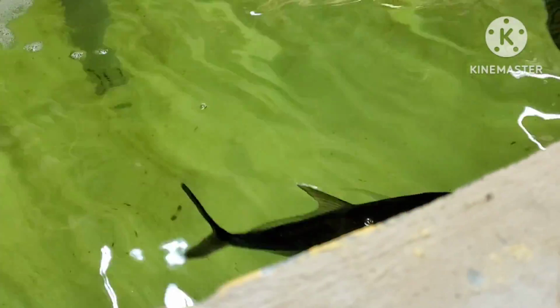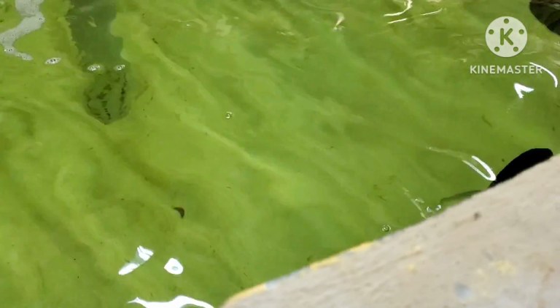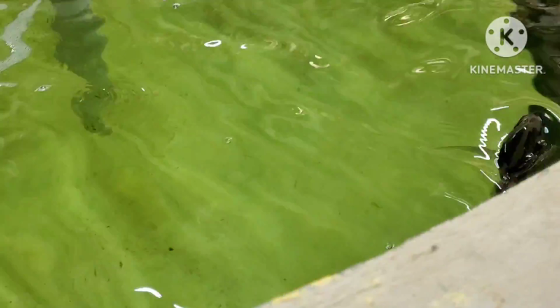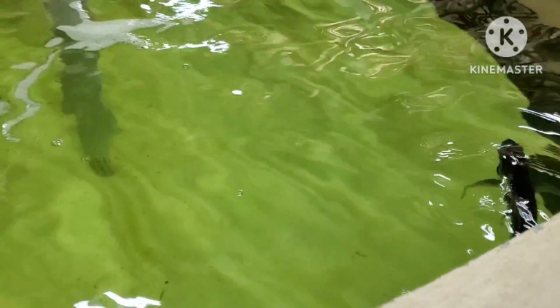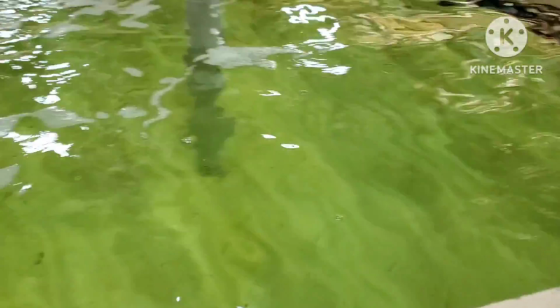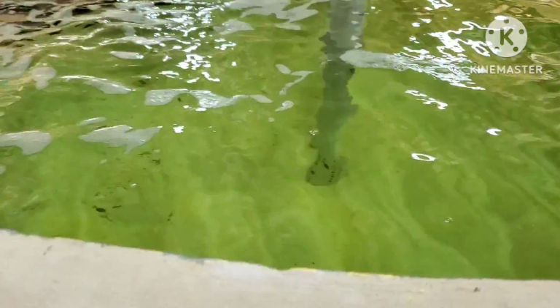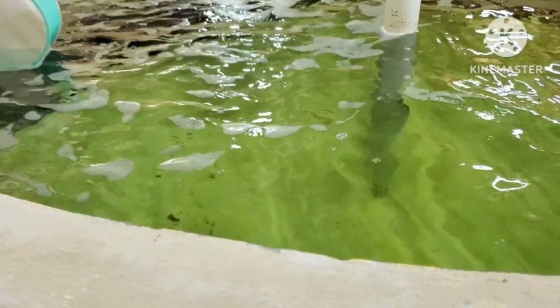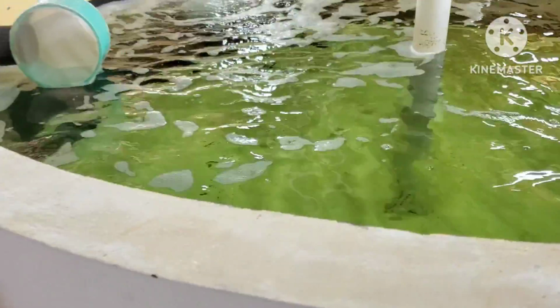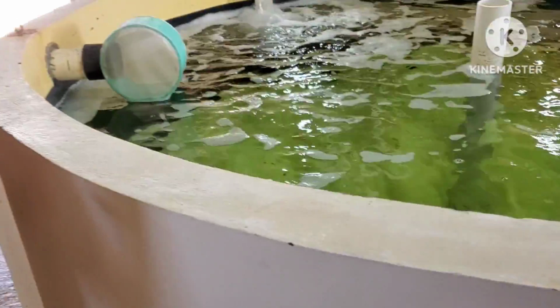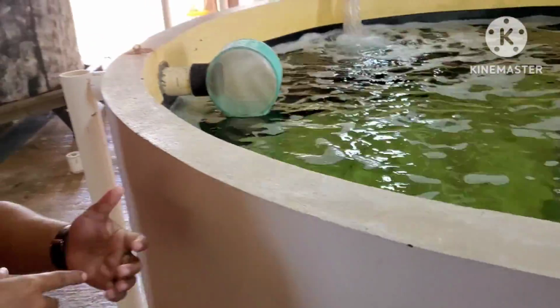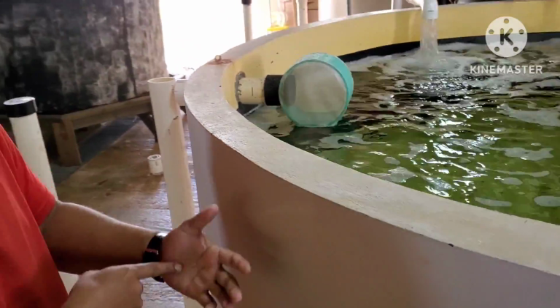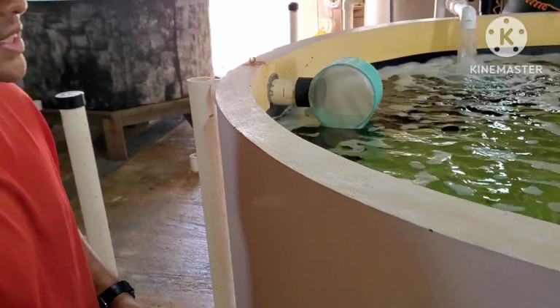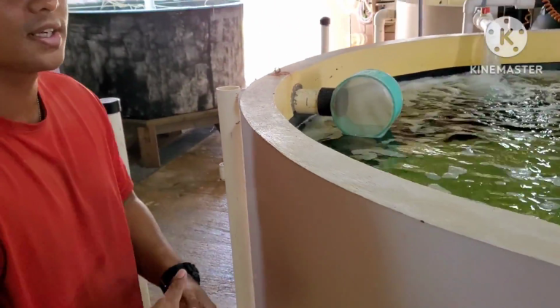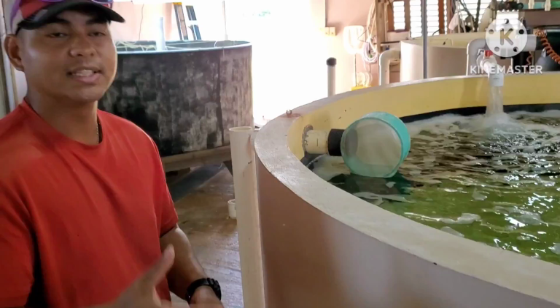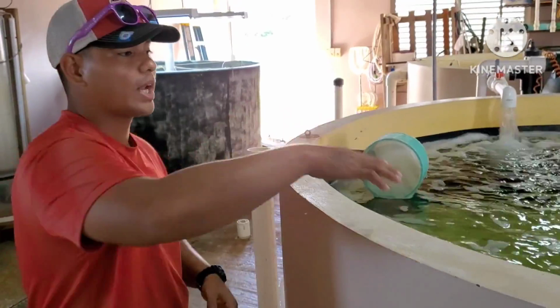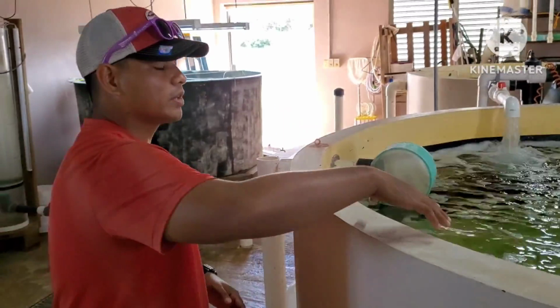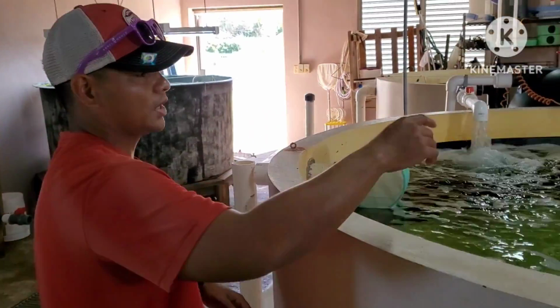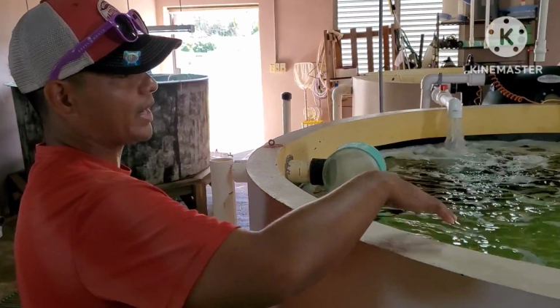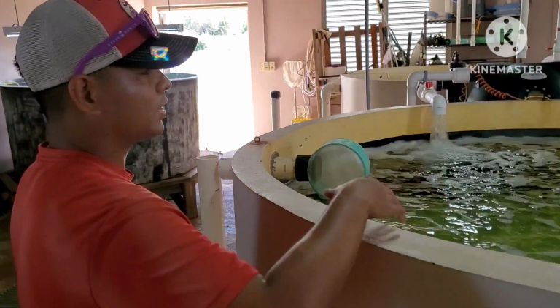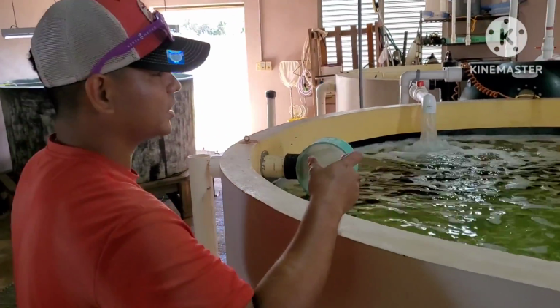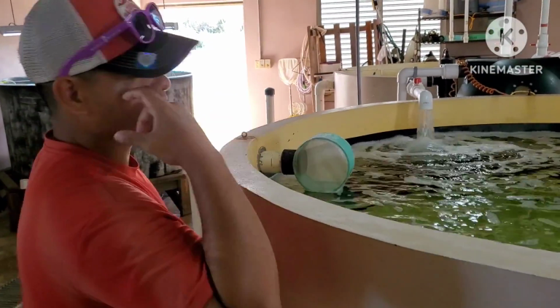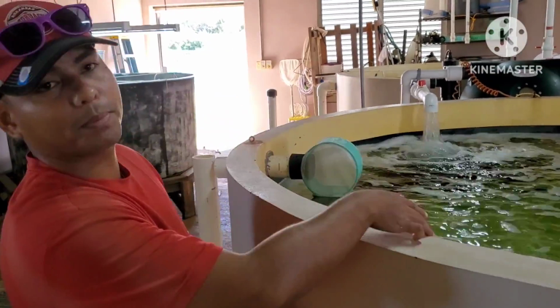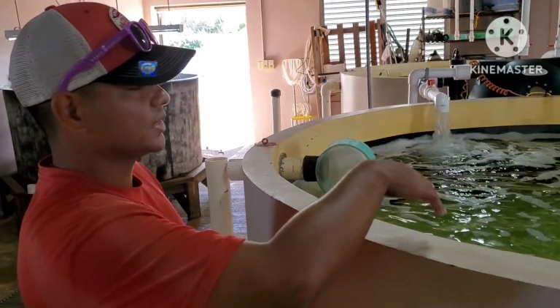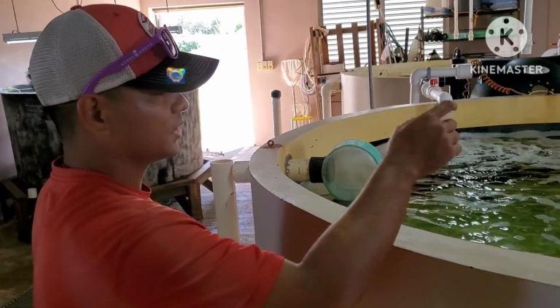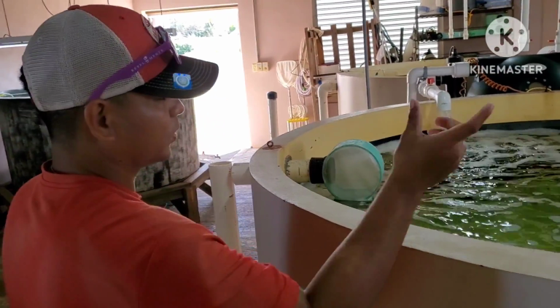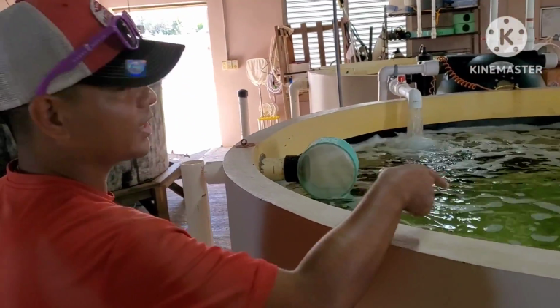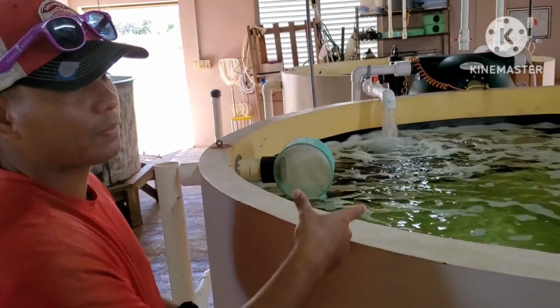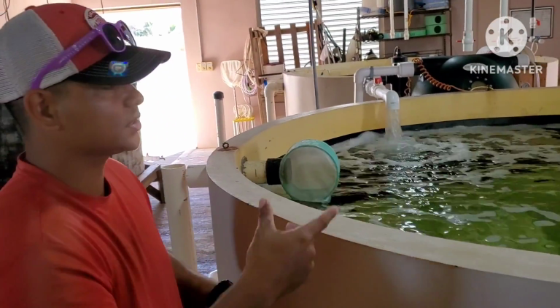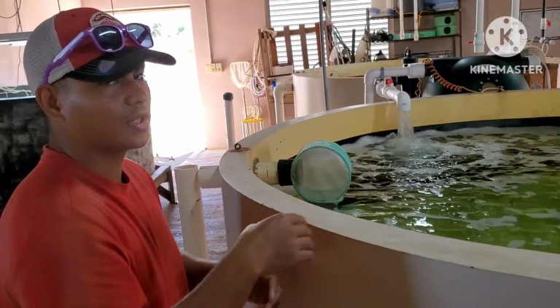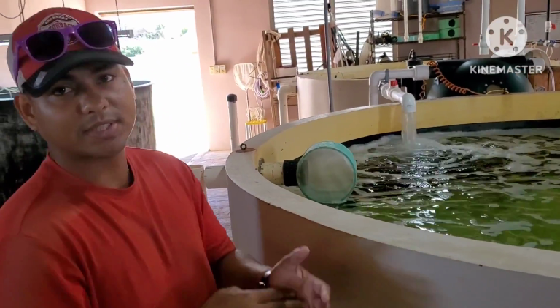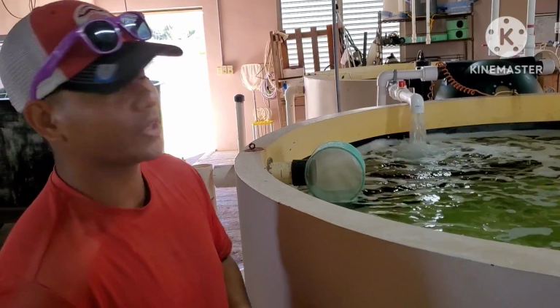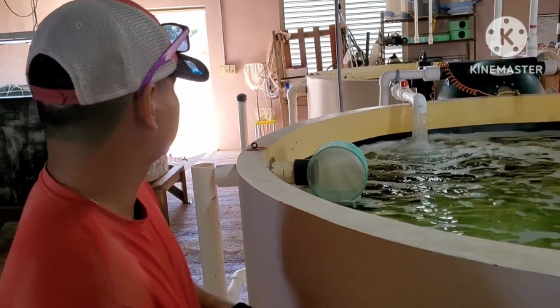This is a larger tank. Originally it should have the baby fingerlings in here, and this would have the microalgae or the copepods in there — so we're feeding copepods to the tiny fingerlings.